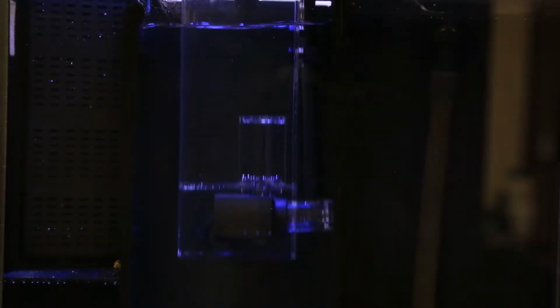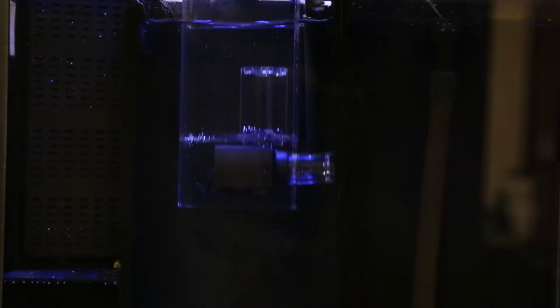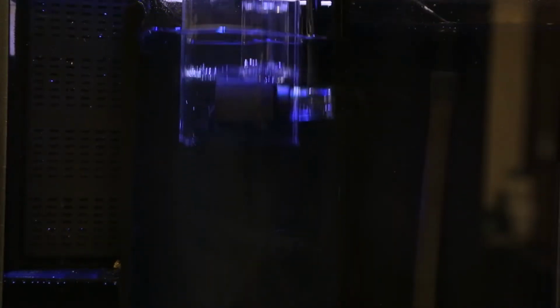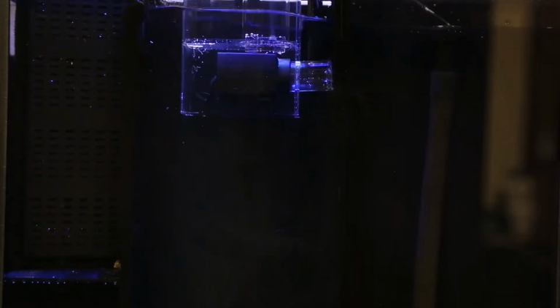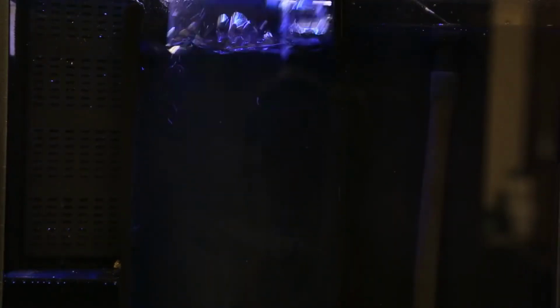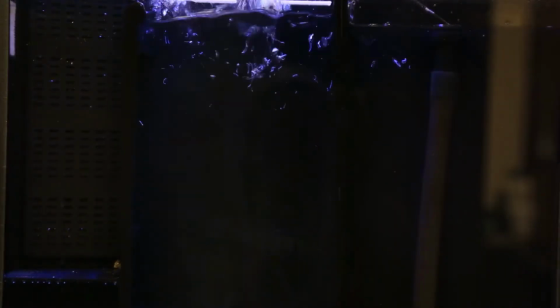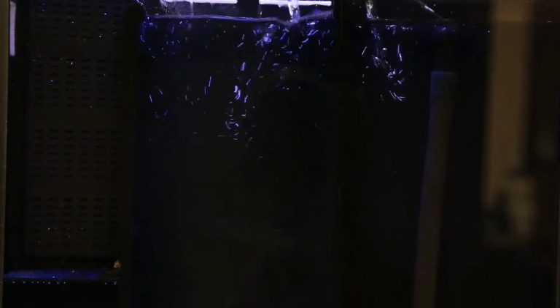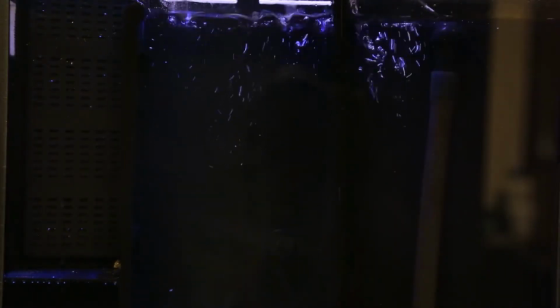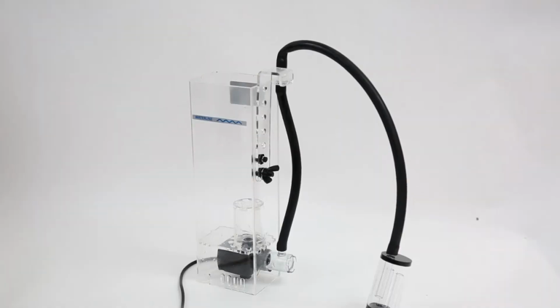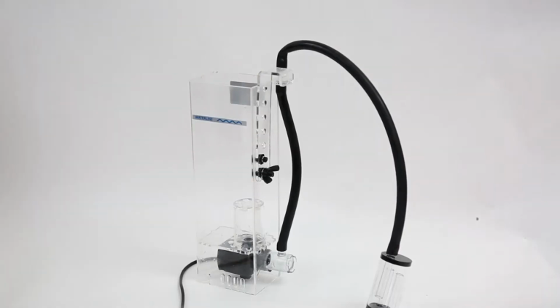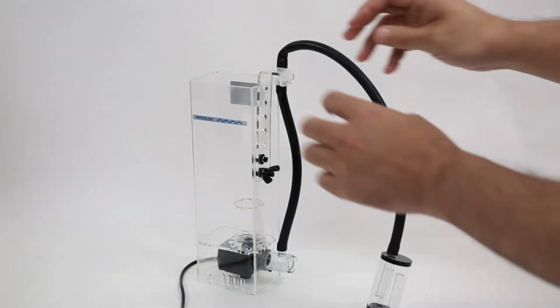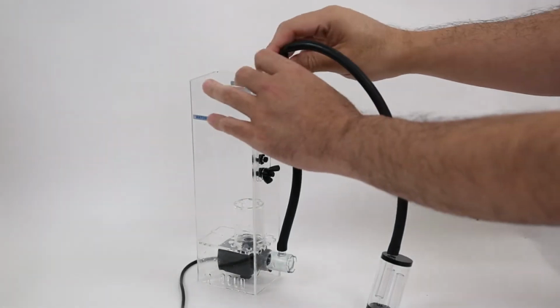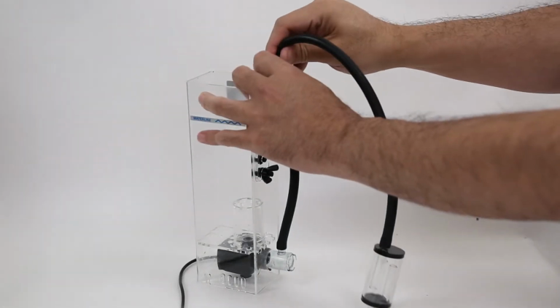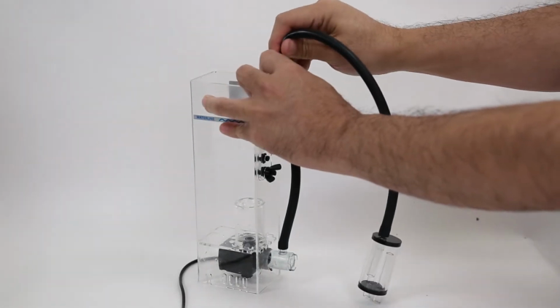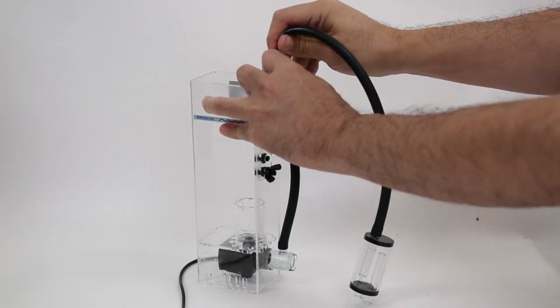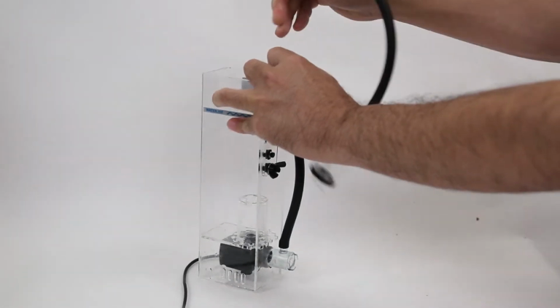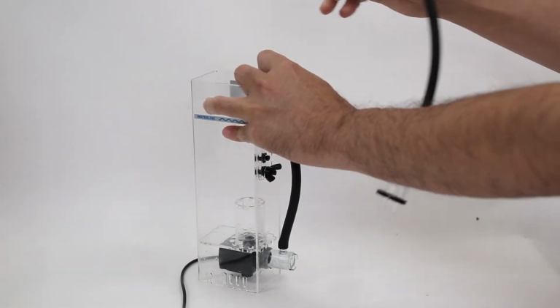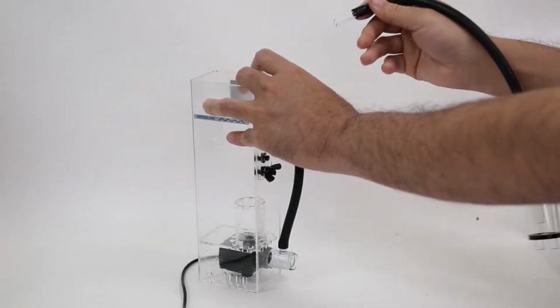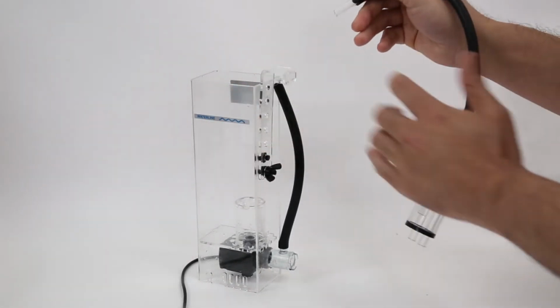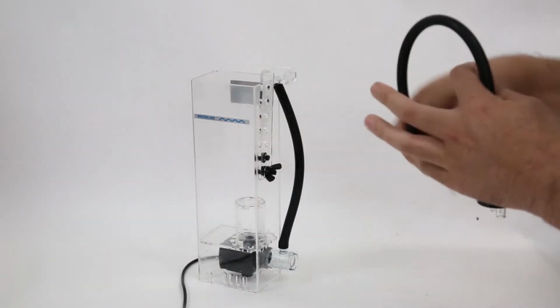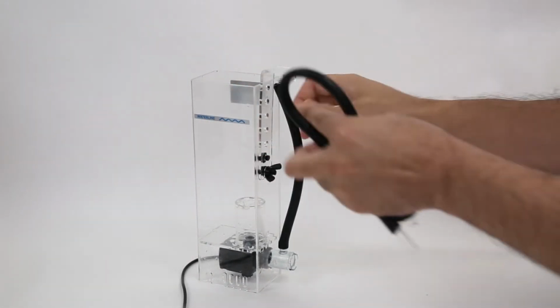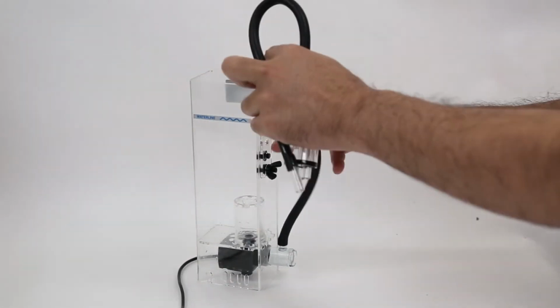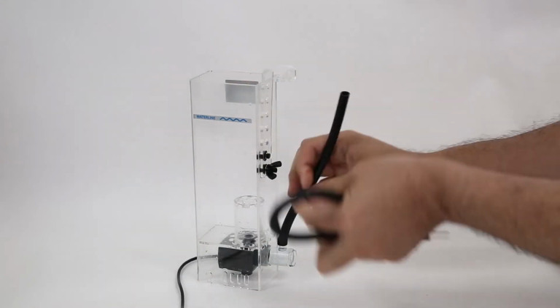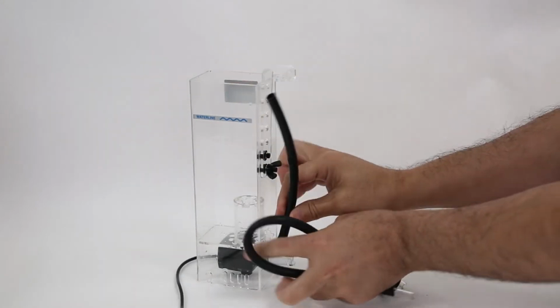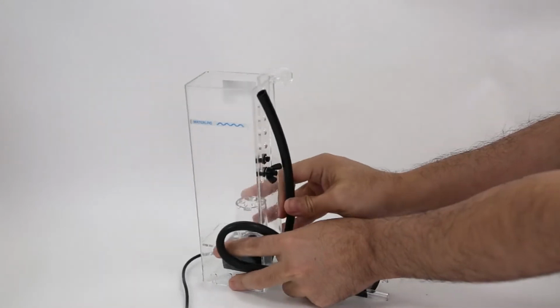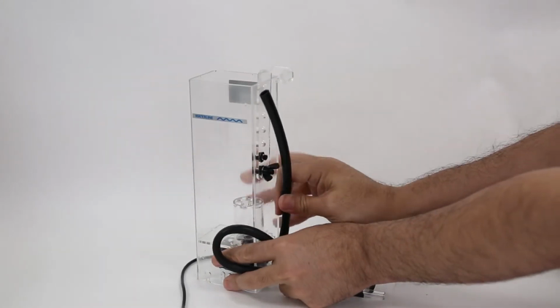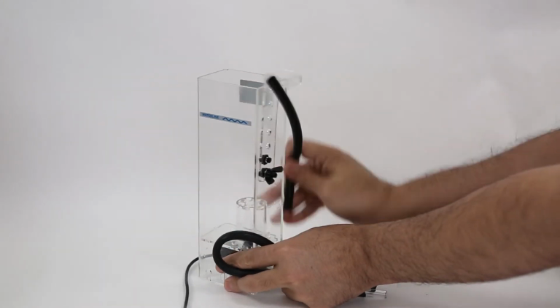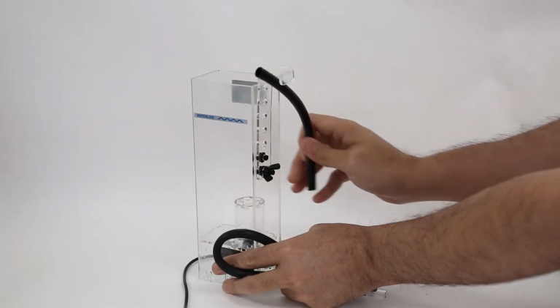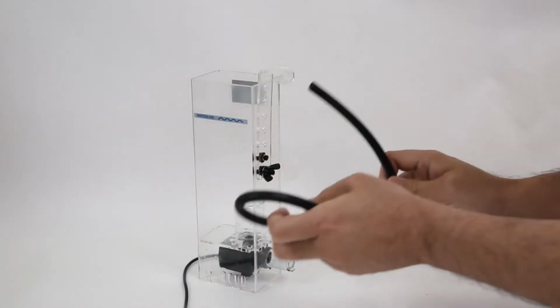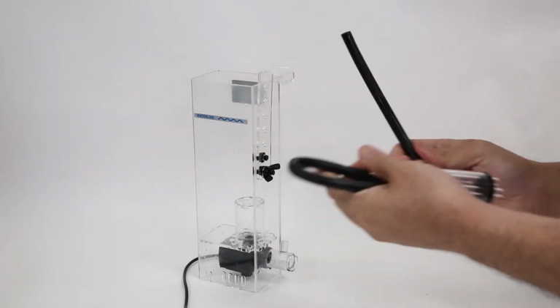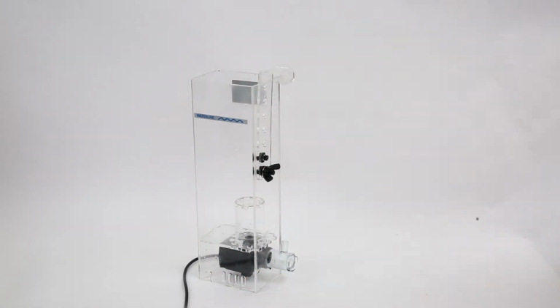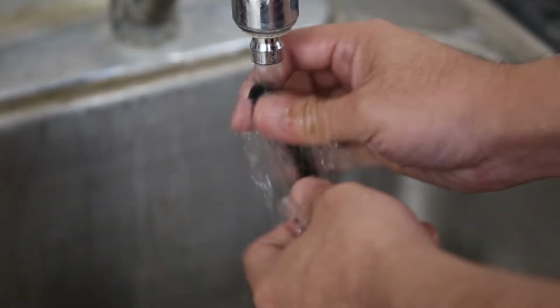To fix this, remove the skimmer from your aquarium. Next, remove your air line tube and rinse it out with fresh water. This will dissolve any salt that may have accumulated over time inside the tube.